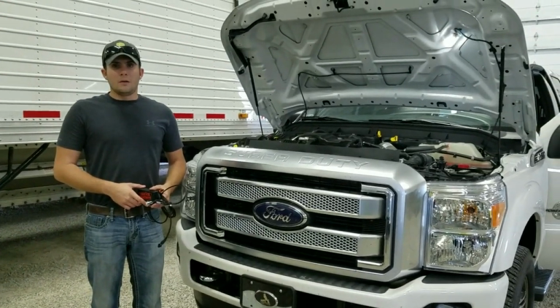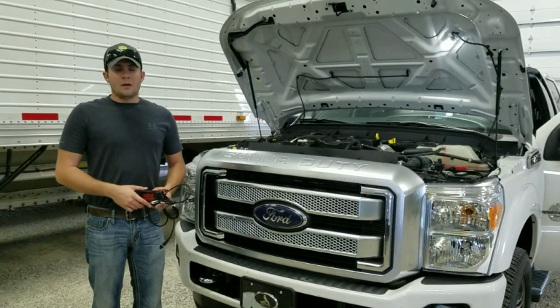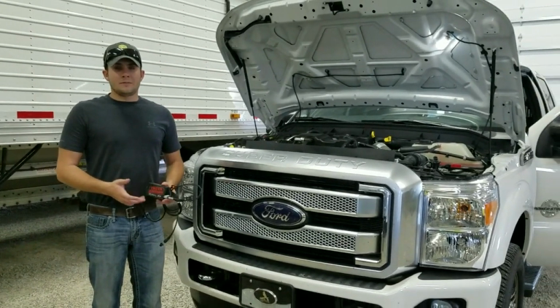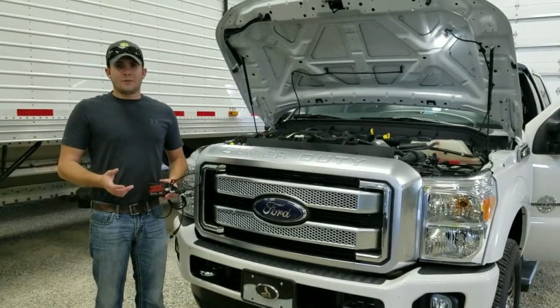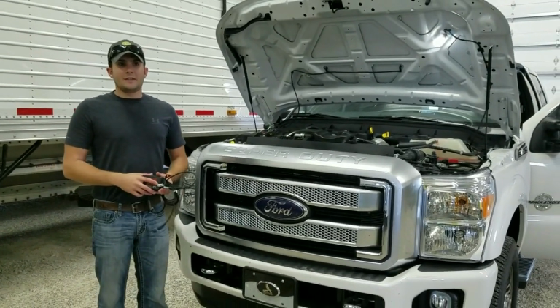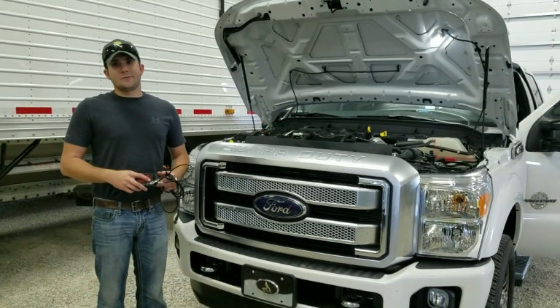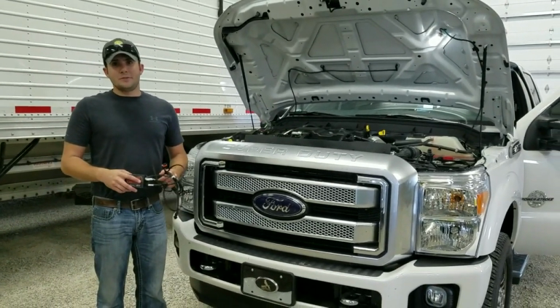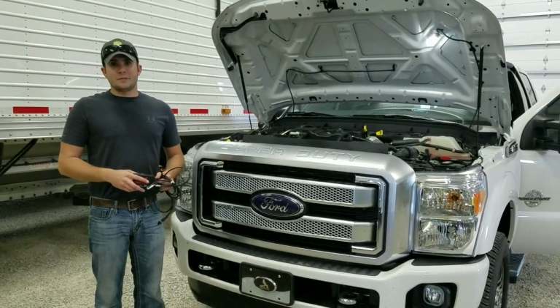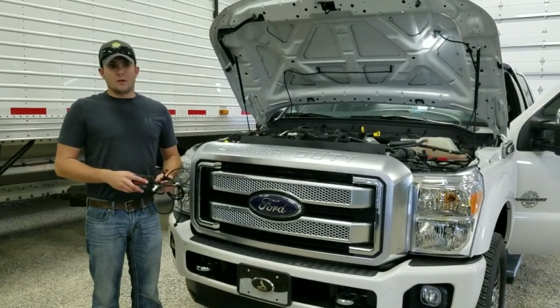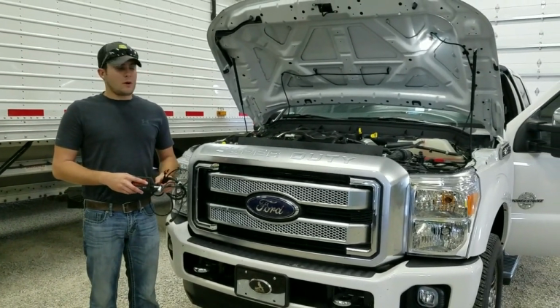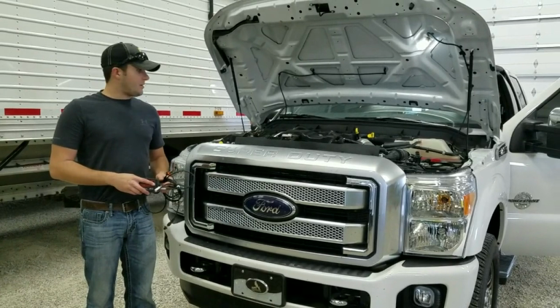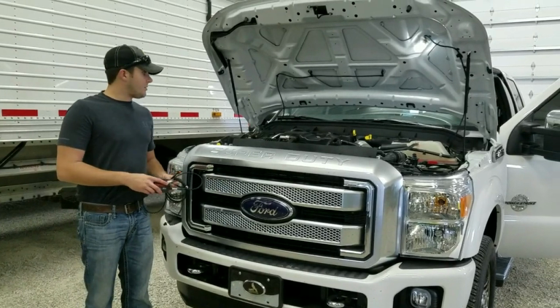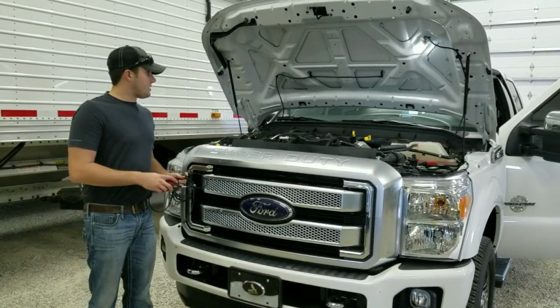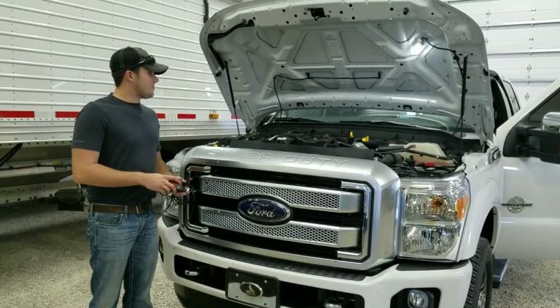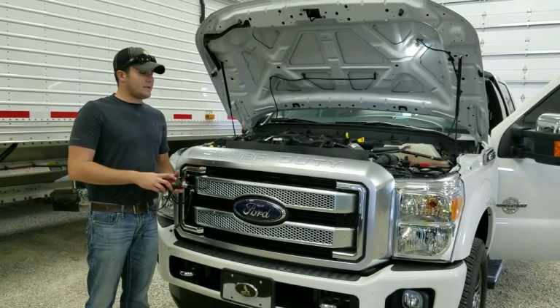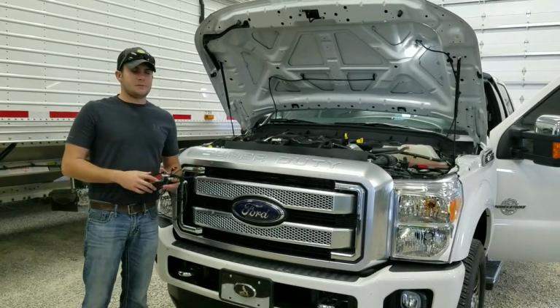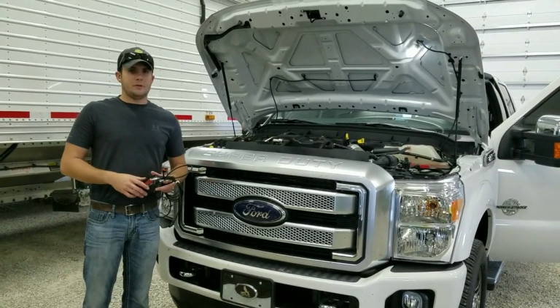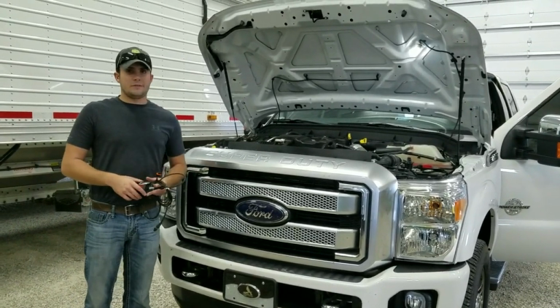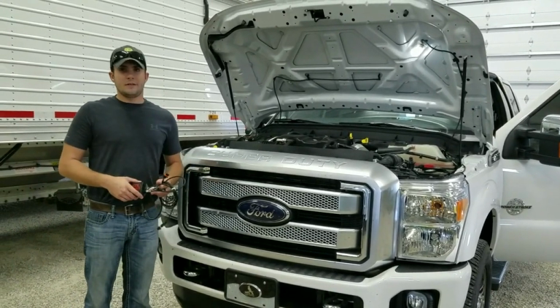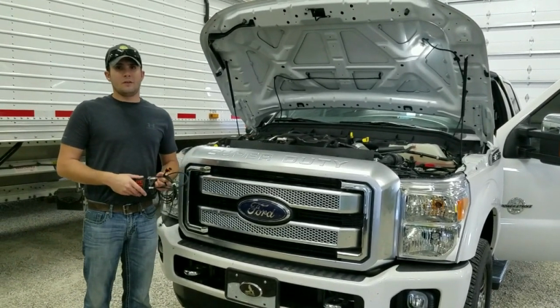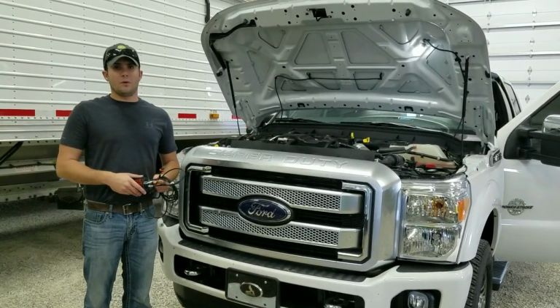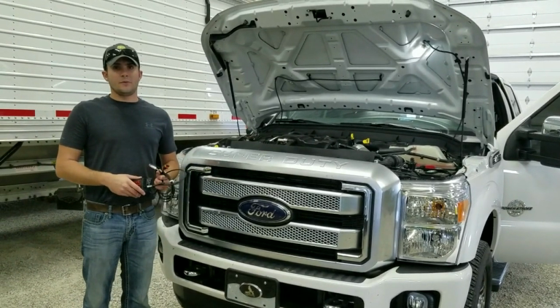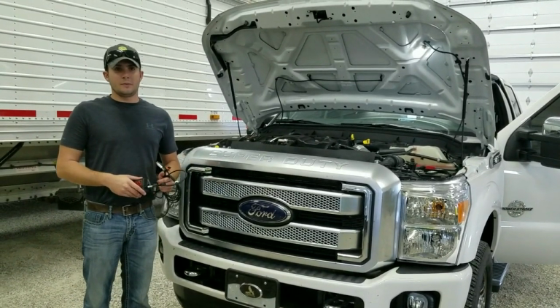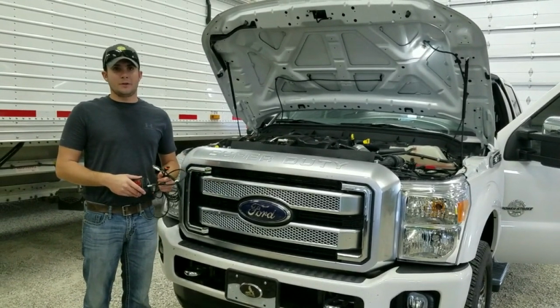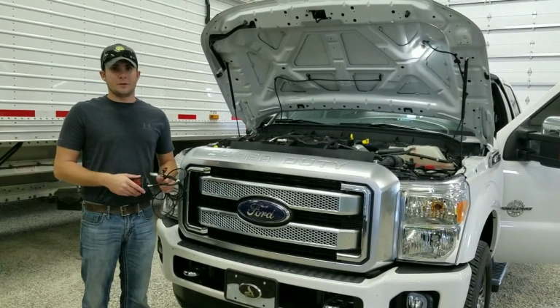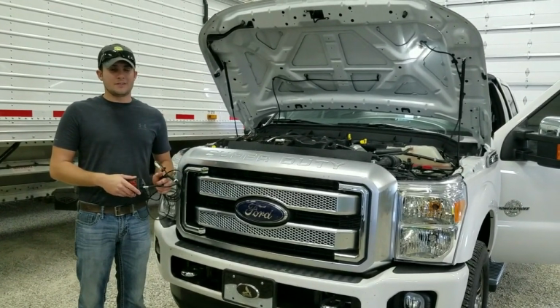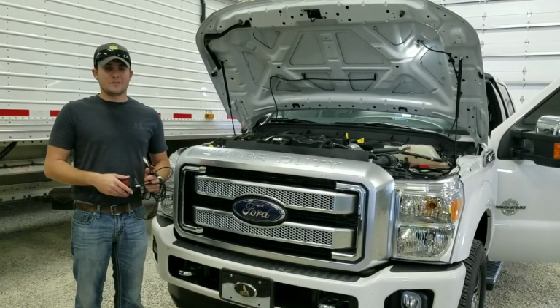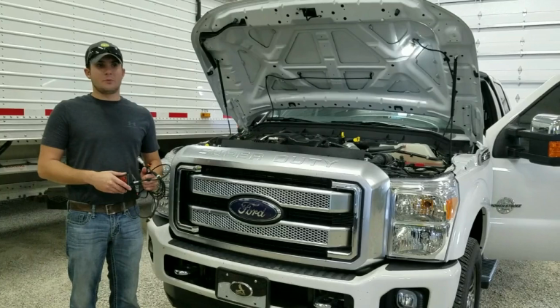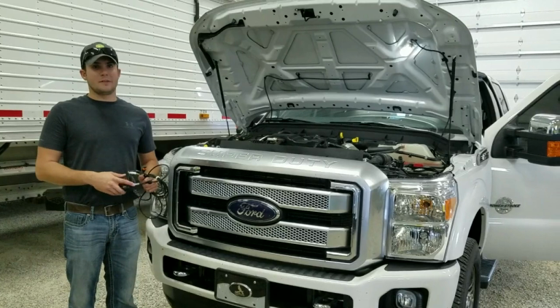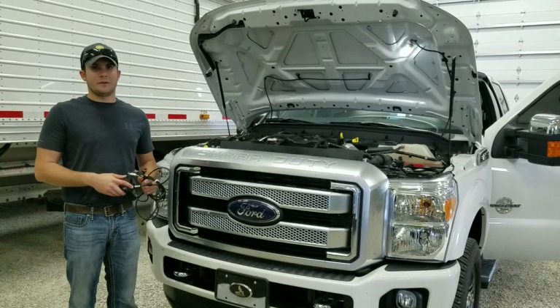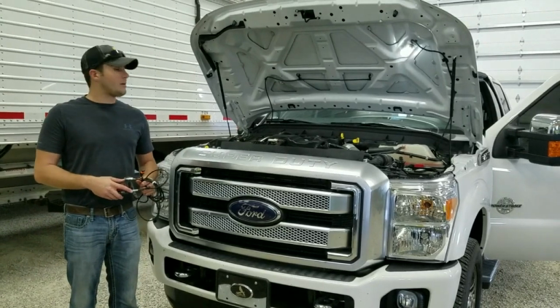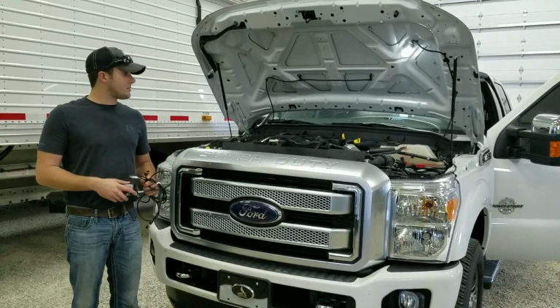Hi, my name is Aaron with Ag Diesel Solutions. We're out getting ready to do an install on my customer's 2016 Ford F-250 Power Stroke. This is the 6.7 liter Power Stroke.